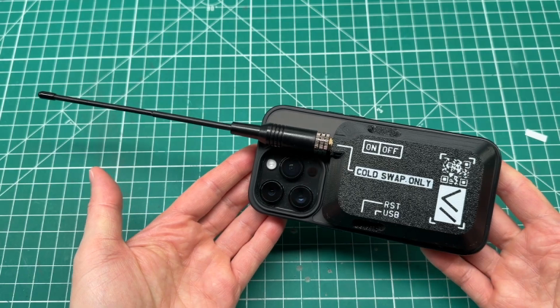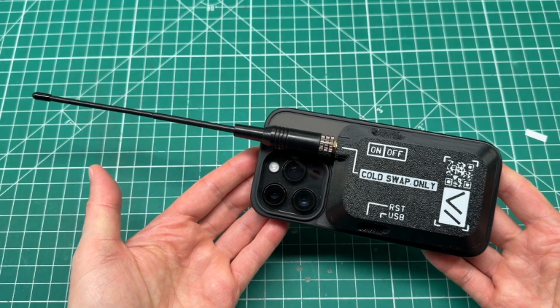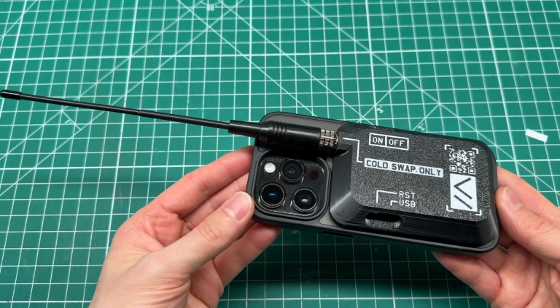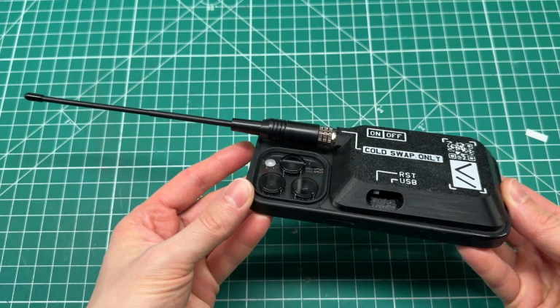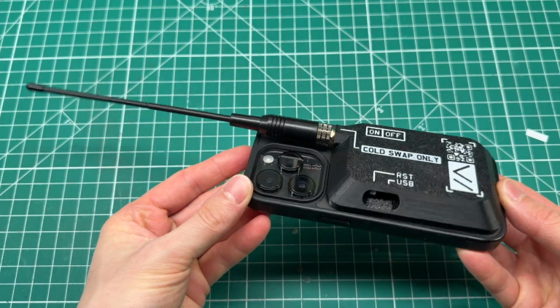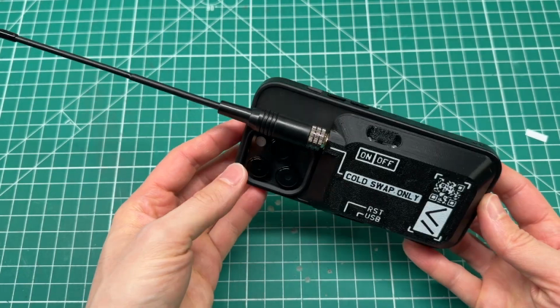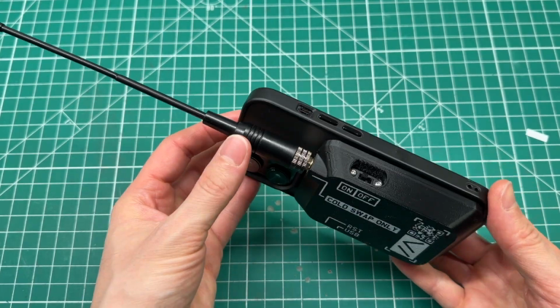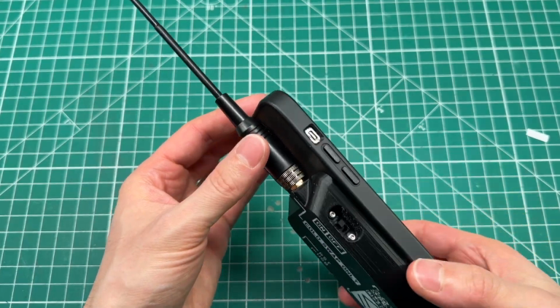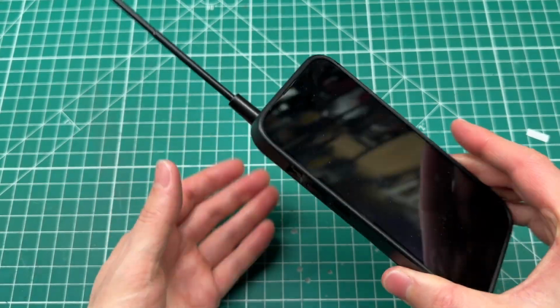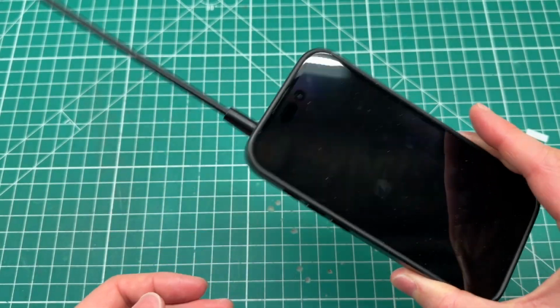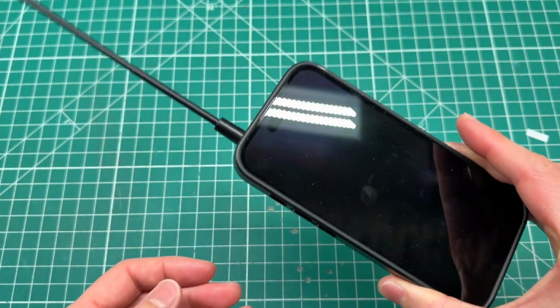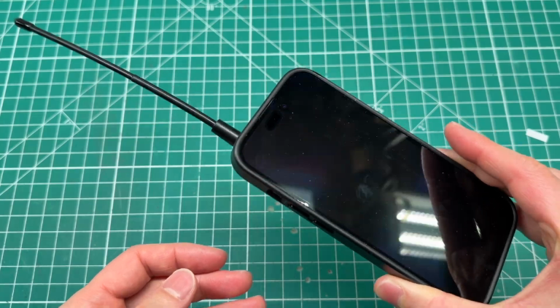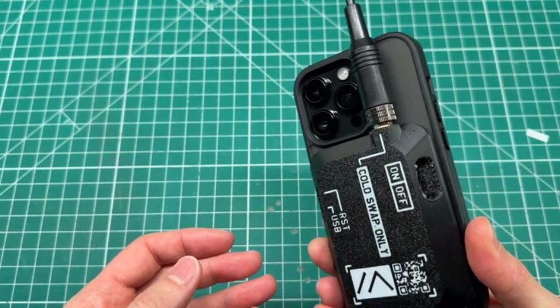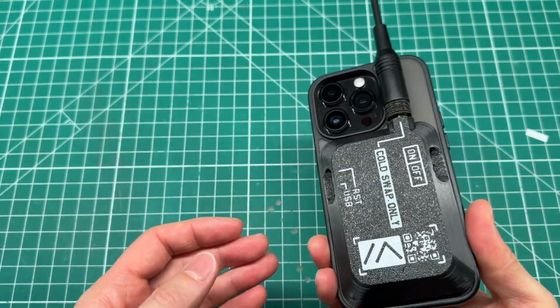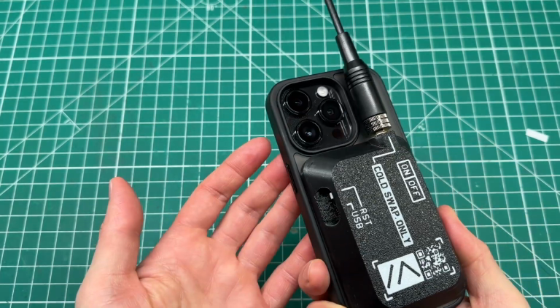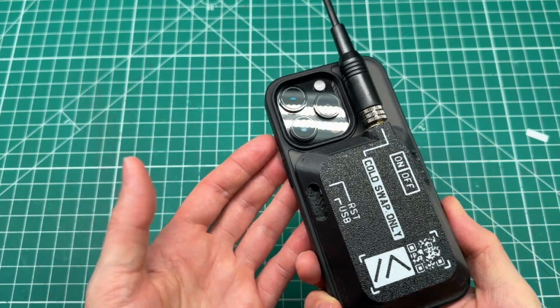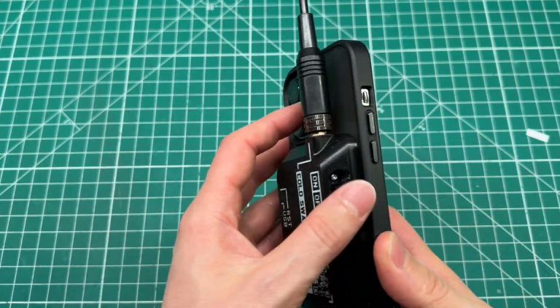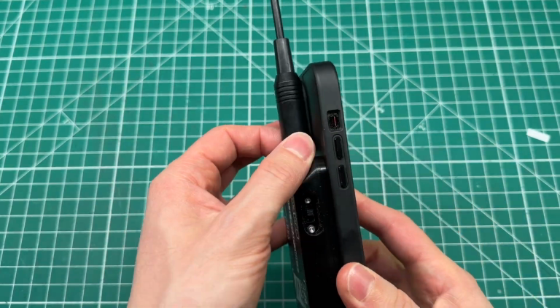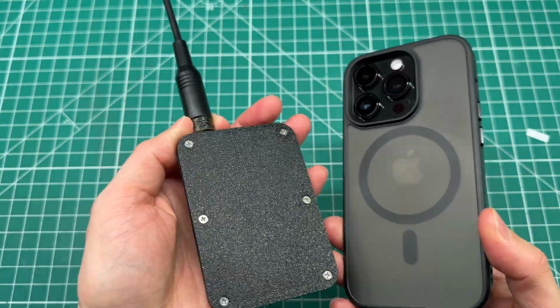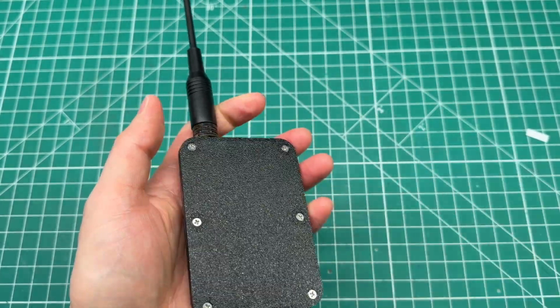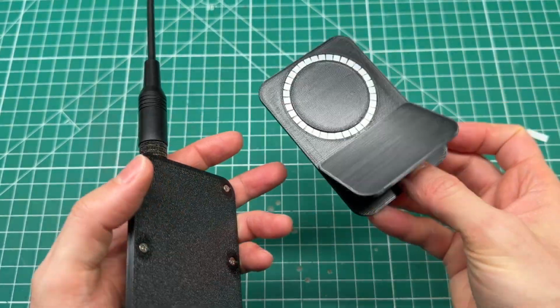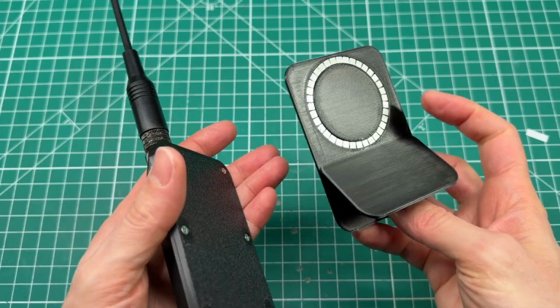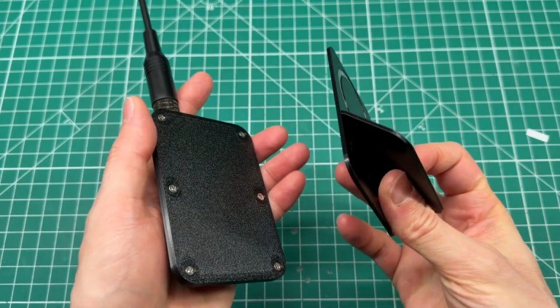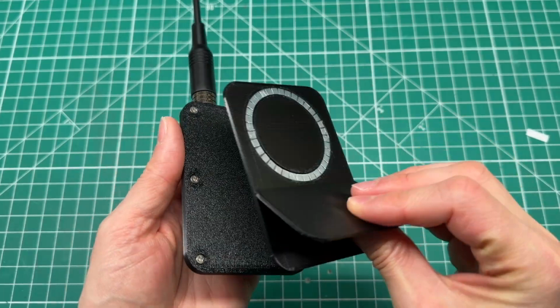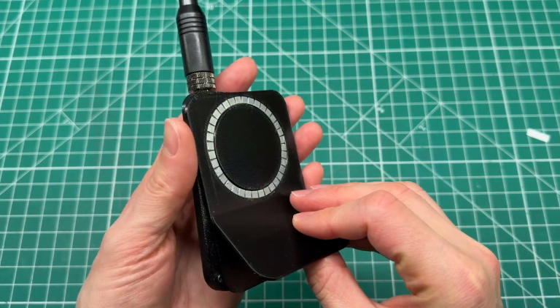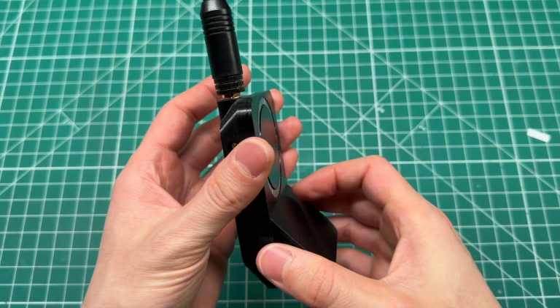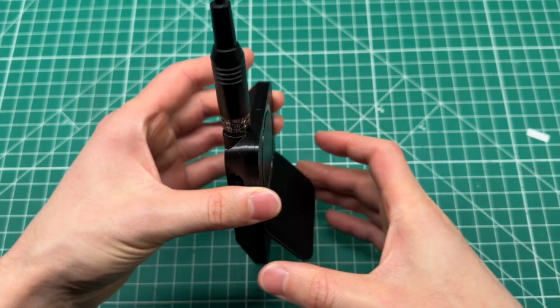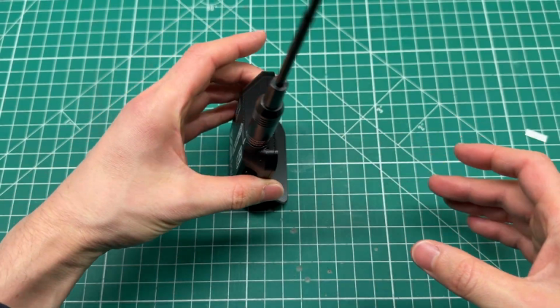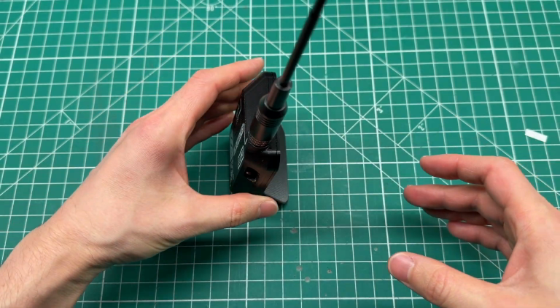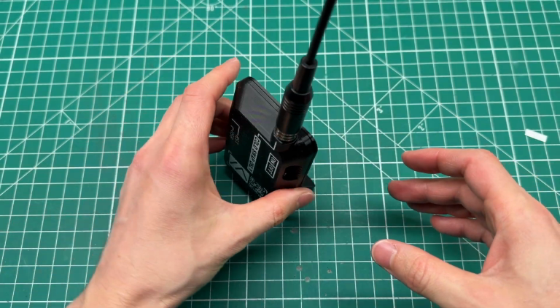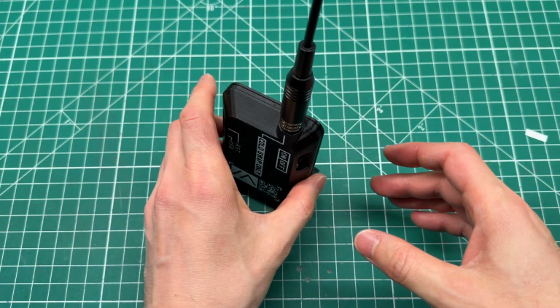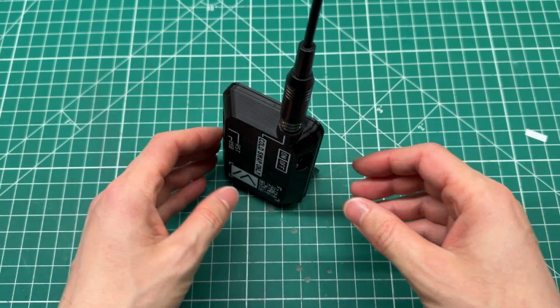I built this cool MagSafe Meshtastic case in a previous video. It's been super fun to use while attached to my phone, but sometimes I want to set it down on a flat surface and use it standalone. So I designed a simple stand that attaches to the back using the same magnet array that's embedded in the case.